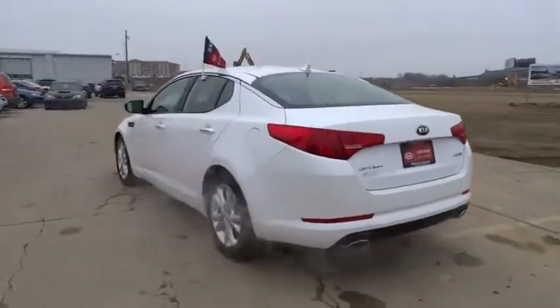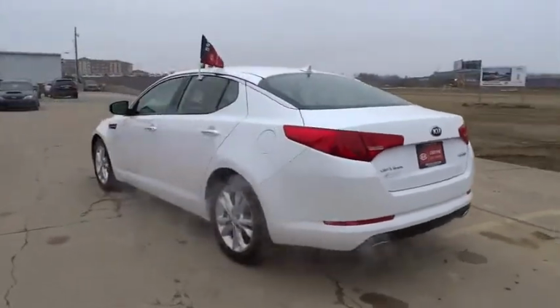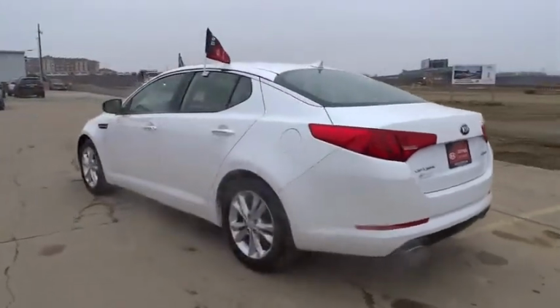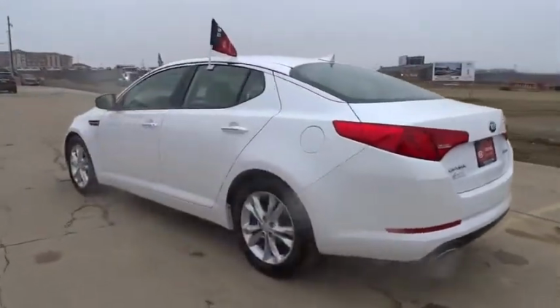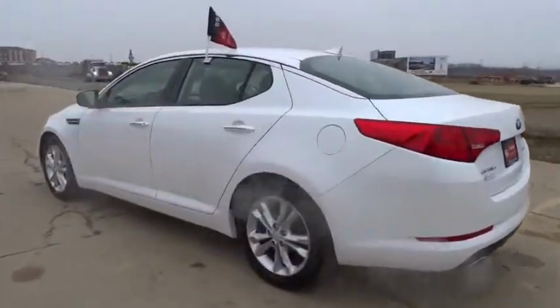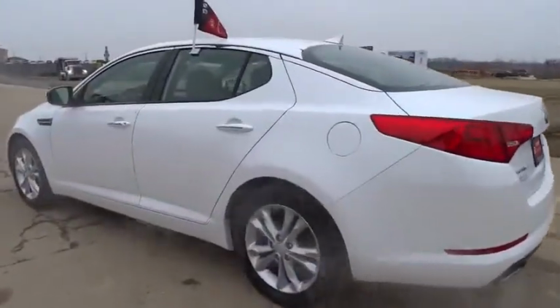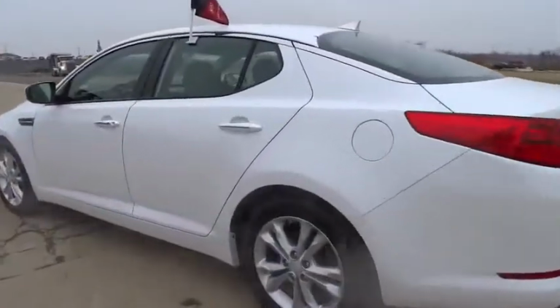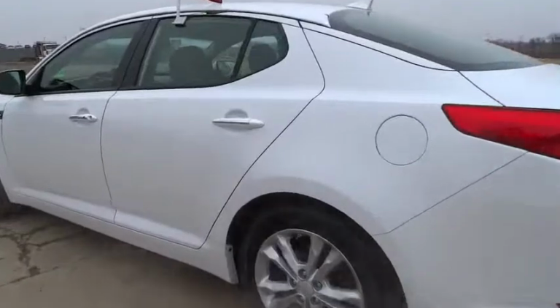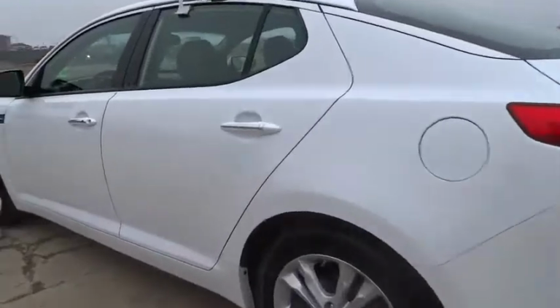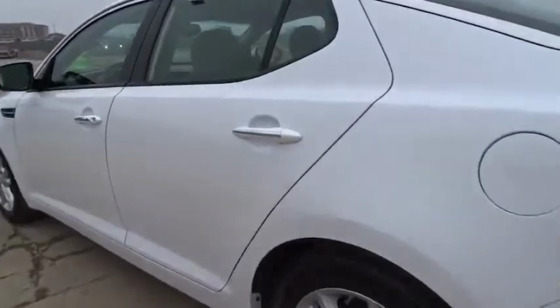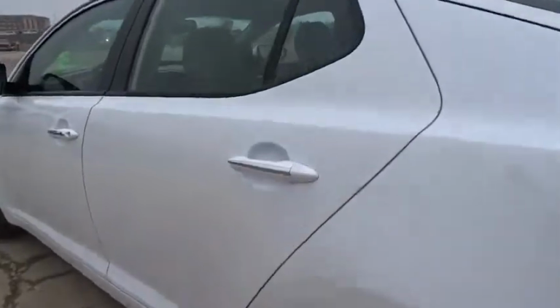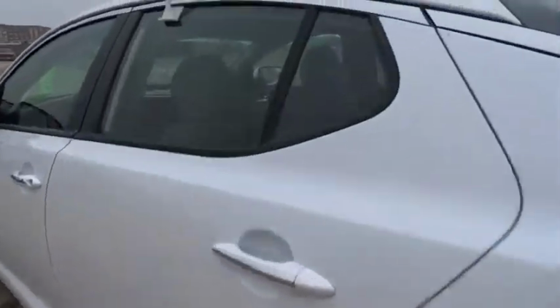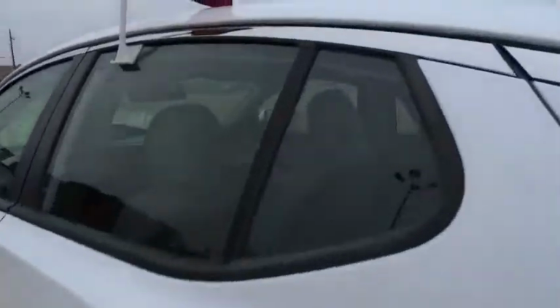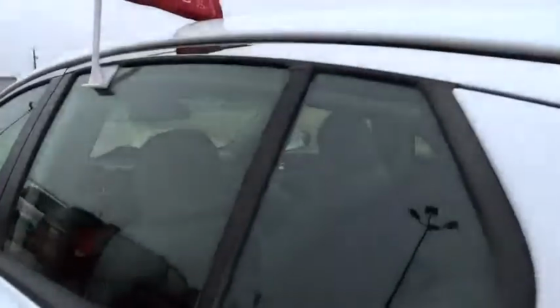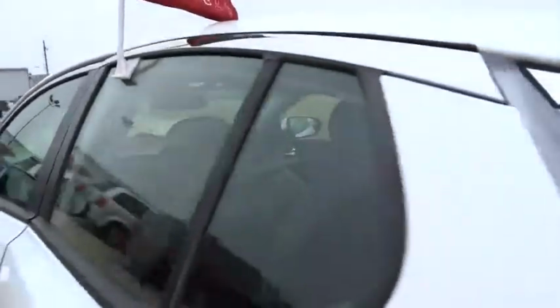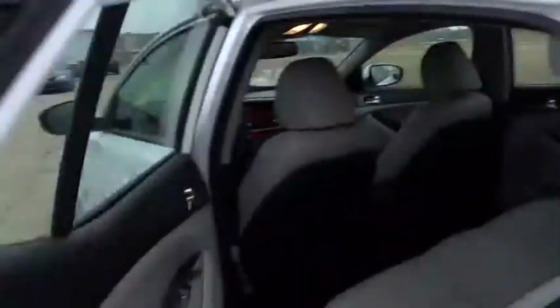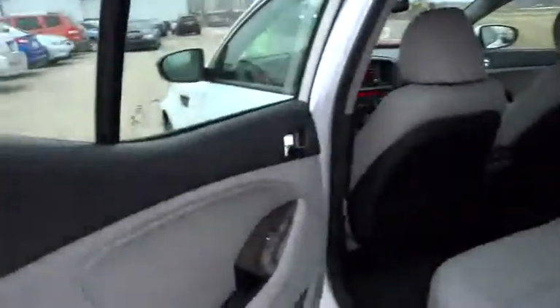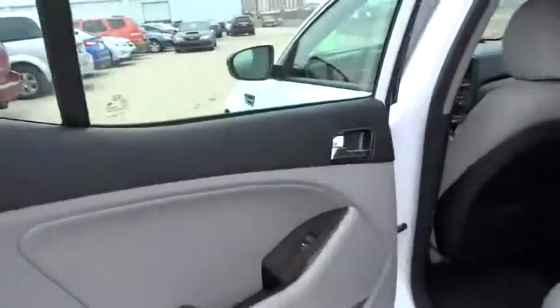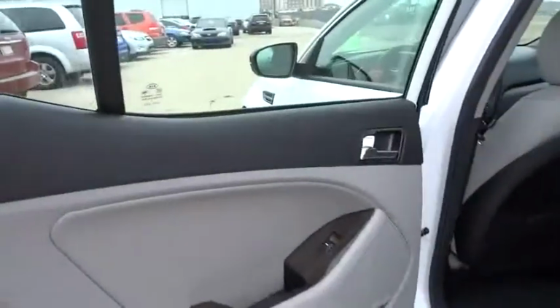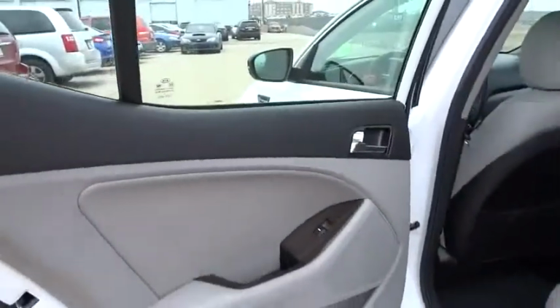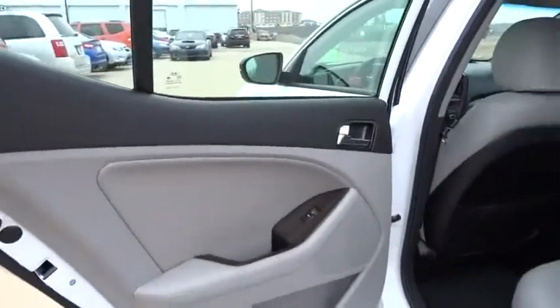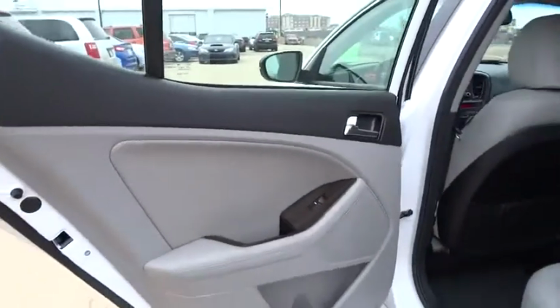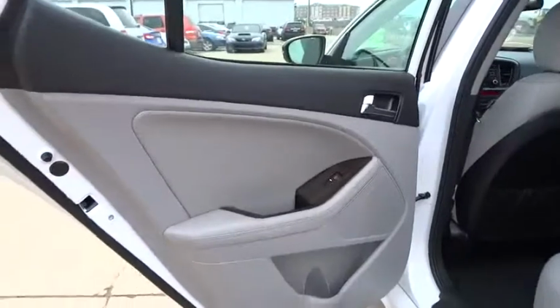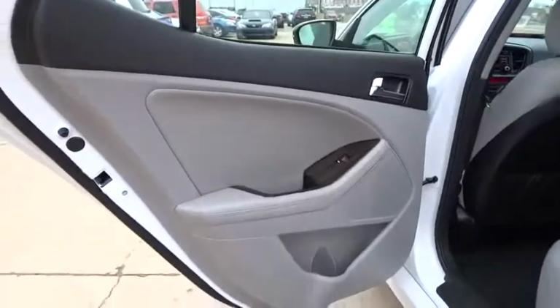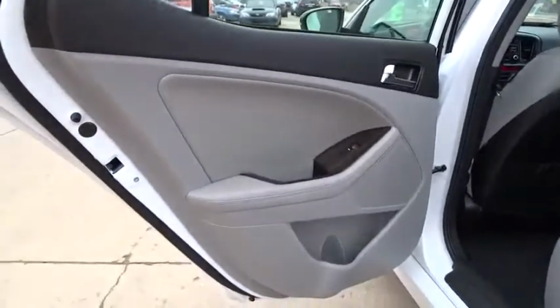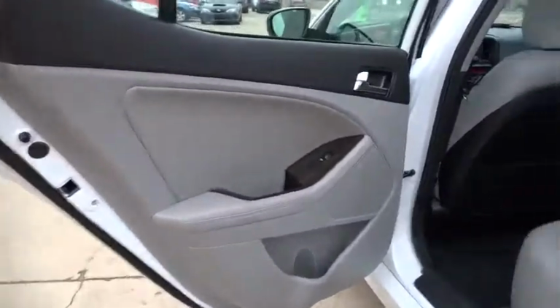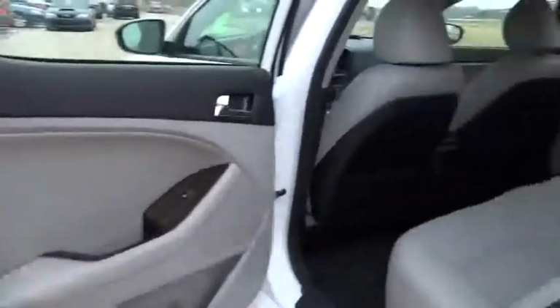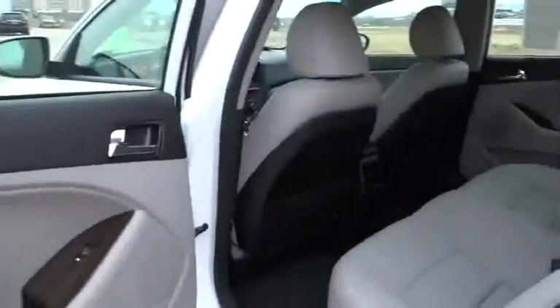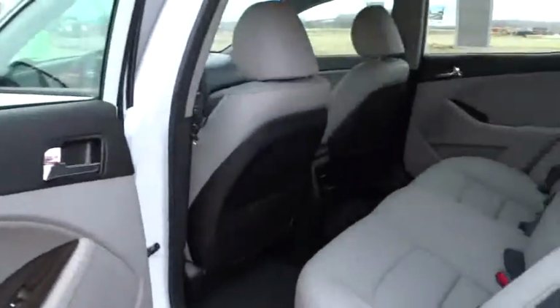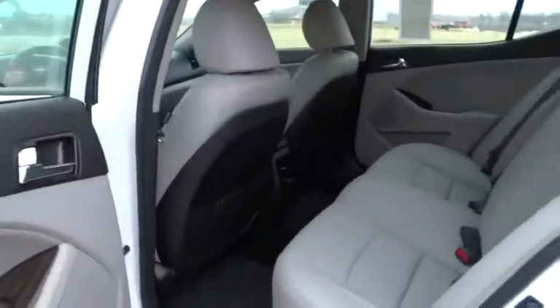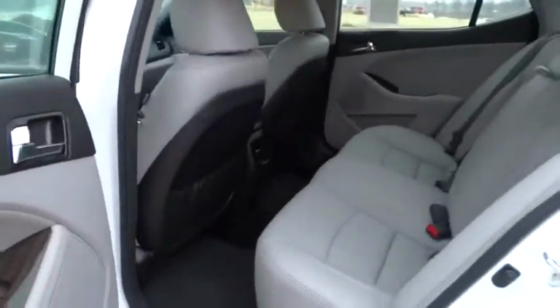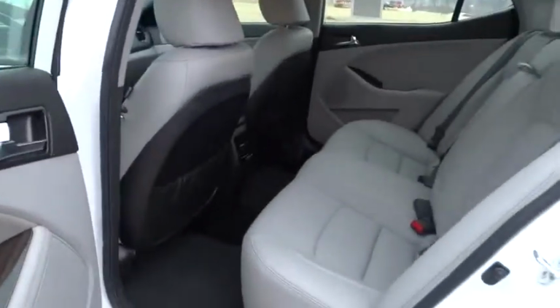Steering wheel audio controls, keyless entry, leather-wrapped steering wheel, Bluetooth, driver airbag, power steering, adjustable steering wheel, auto-dimming rearview mirror.